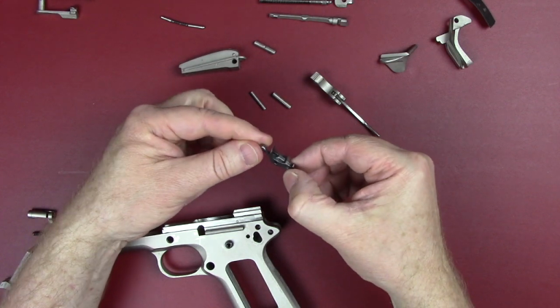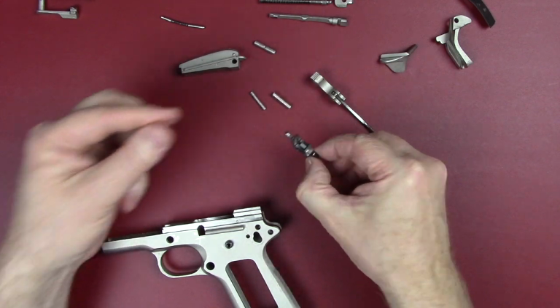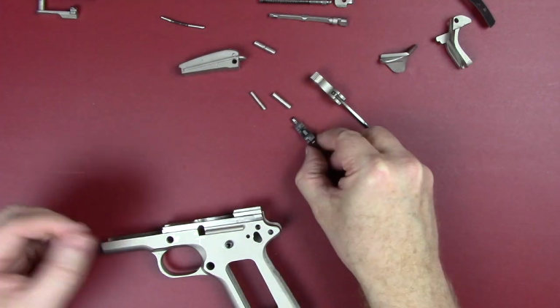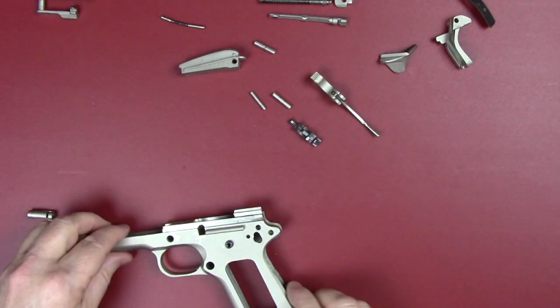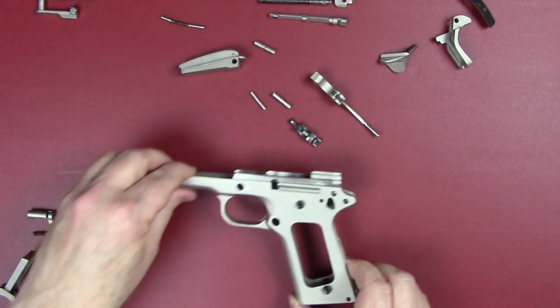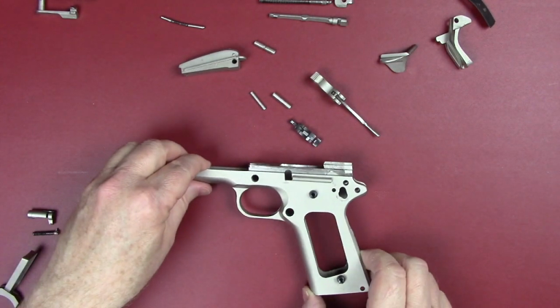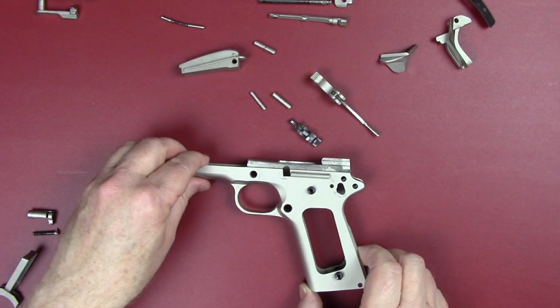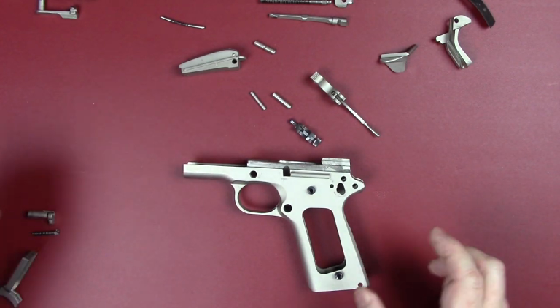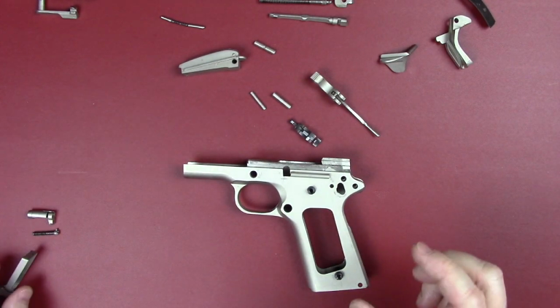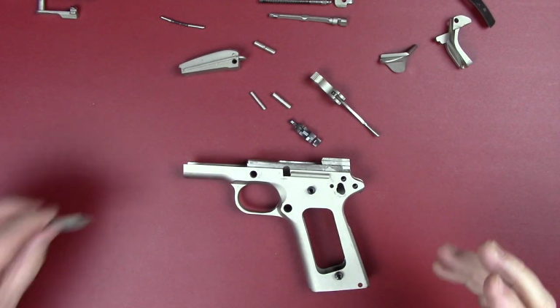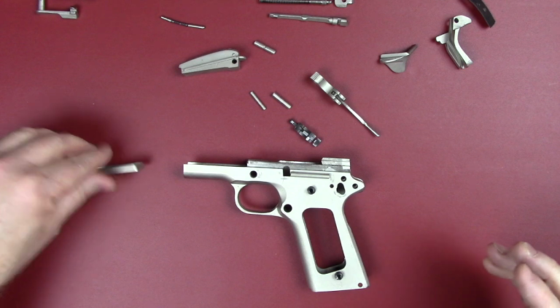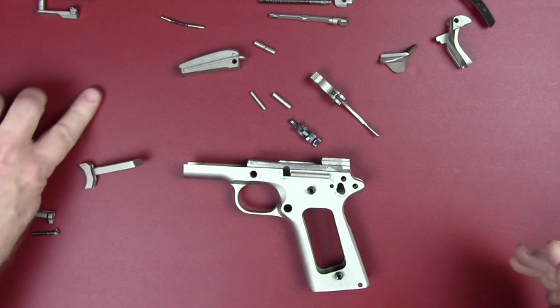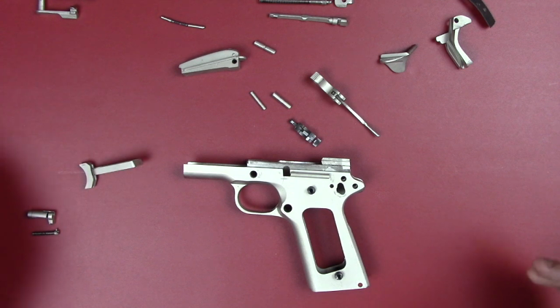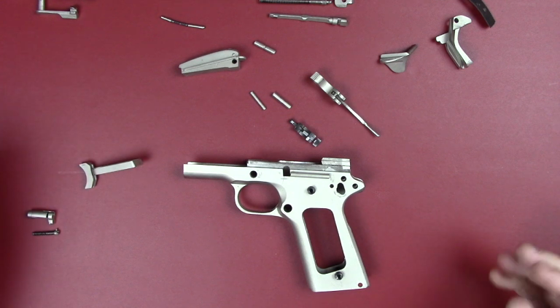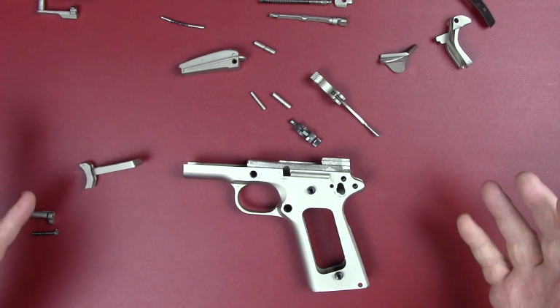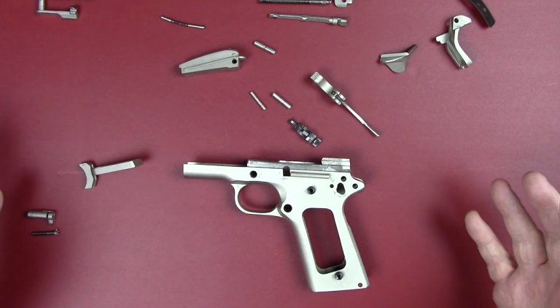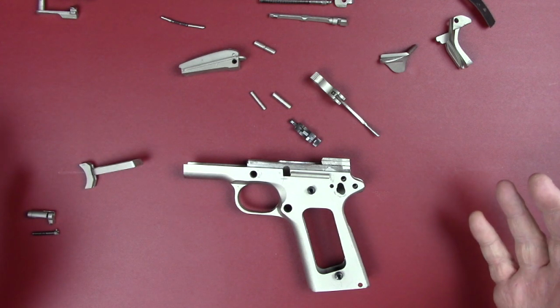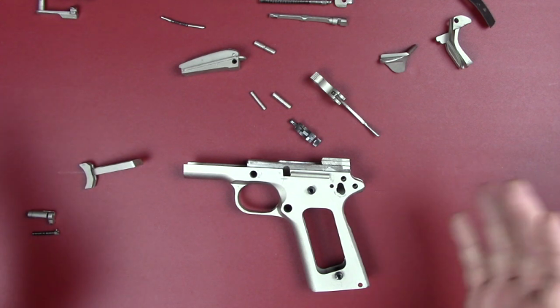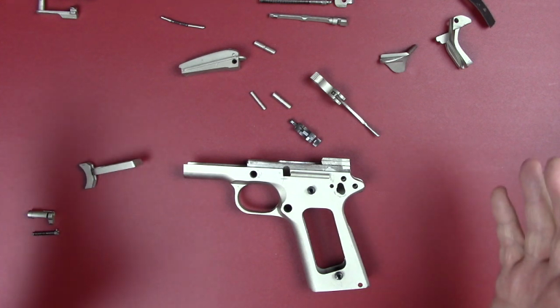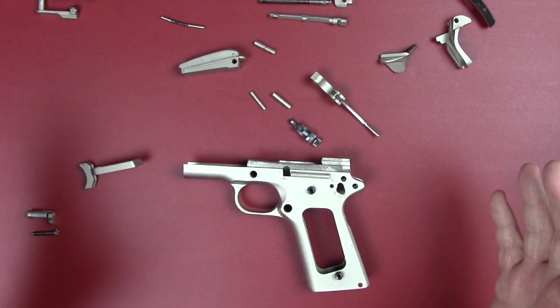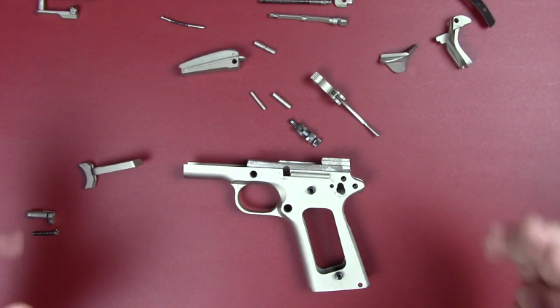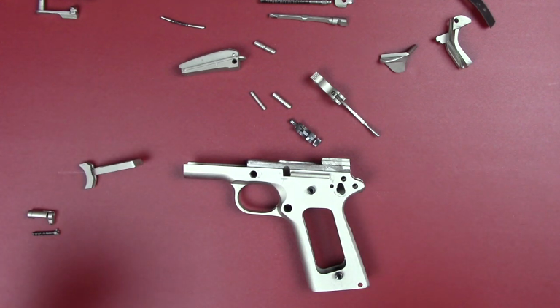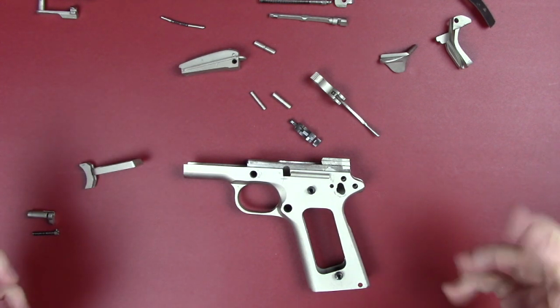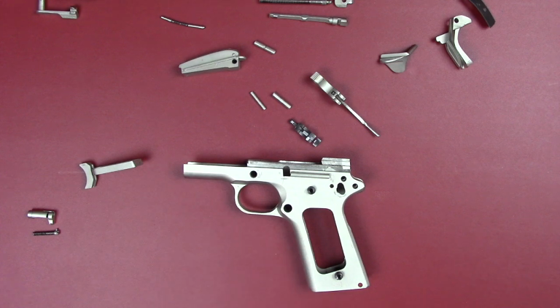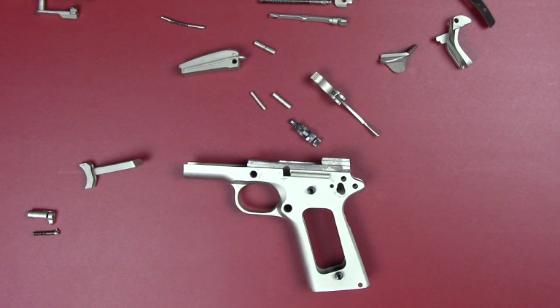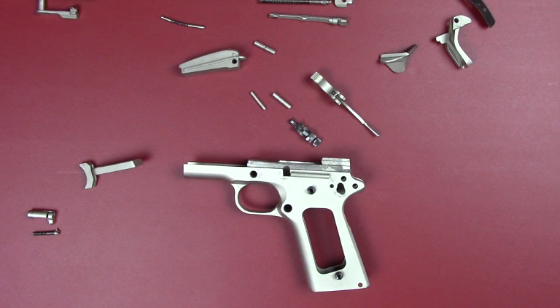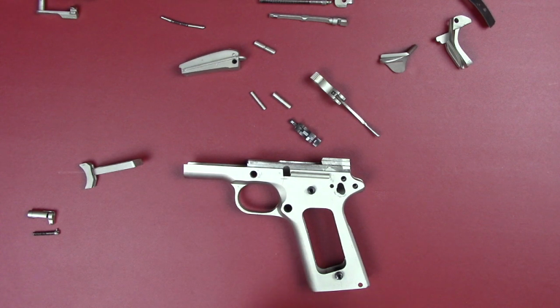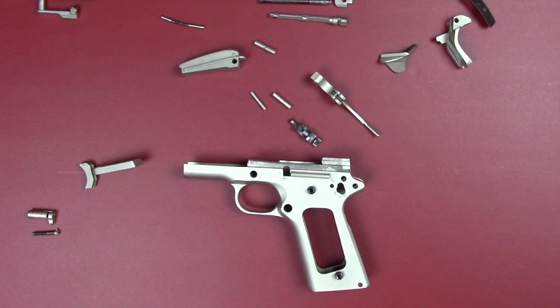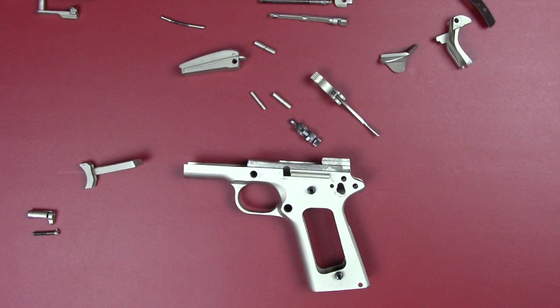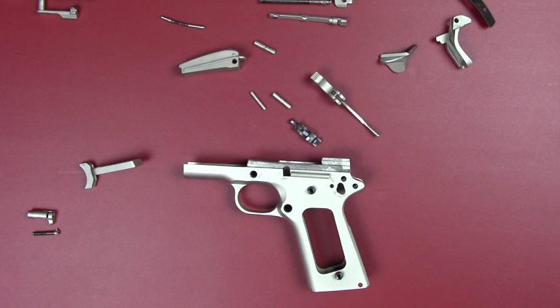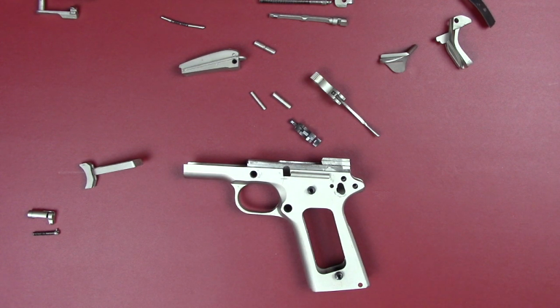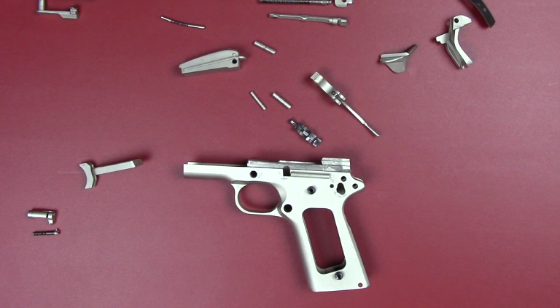The 80-series has a few more parts for safety, but this is a 70-series. Now I'm going to reorganize myself, go back to my original video, and see if I can put all this back together again. Thanks for watching.